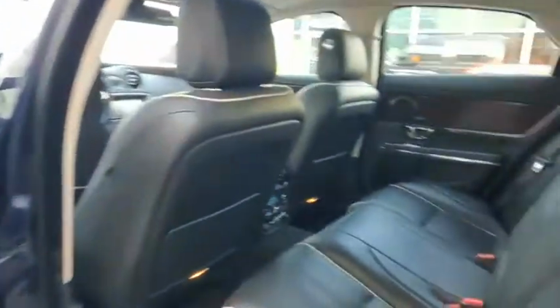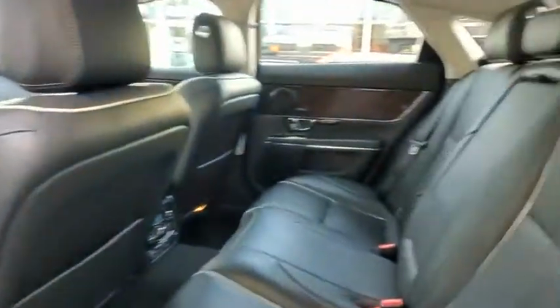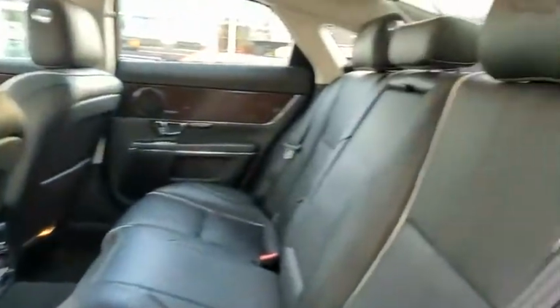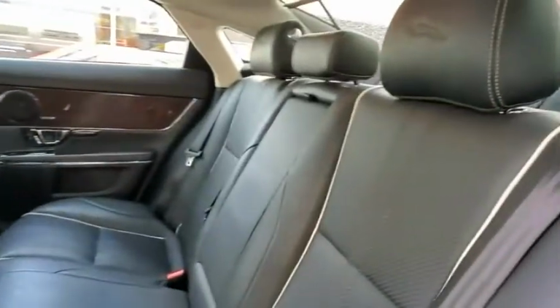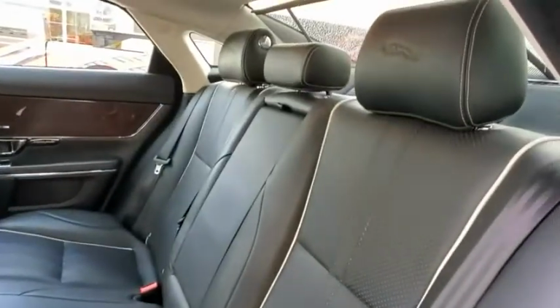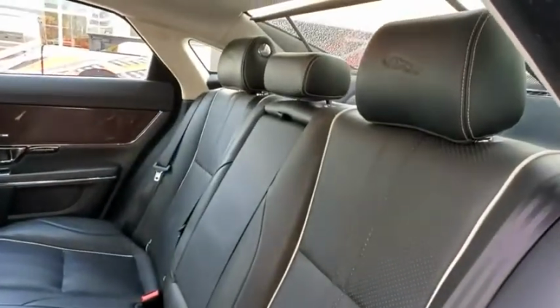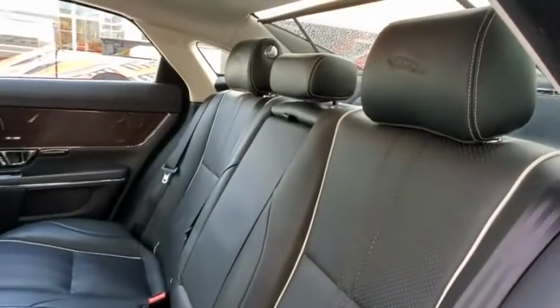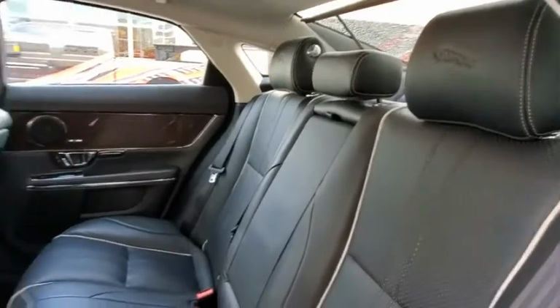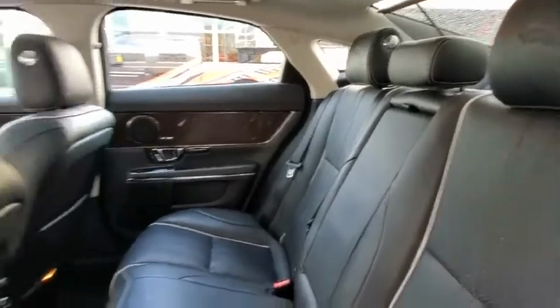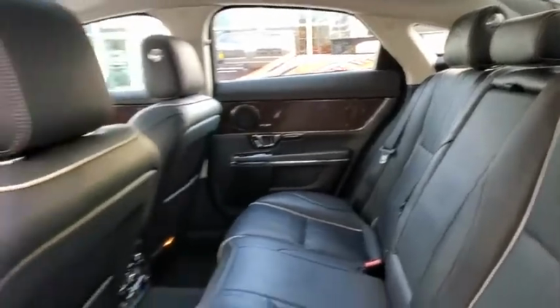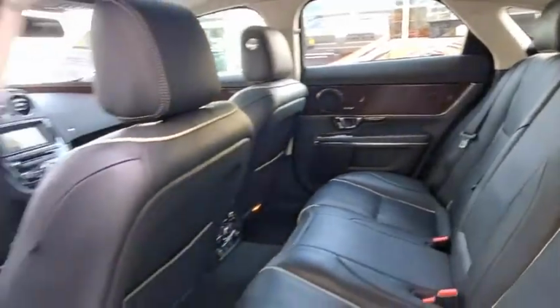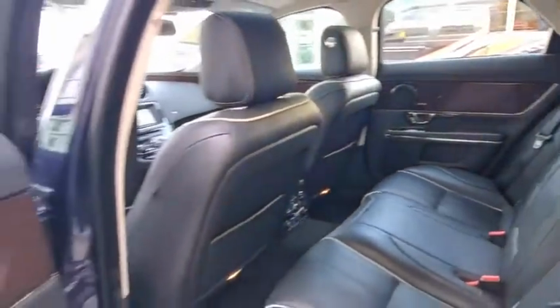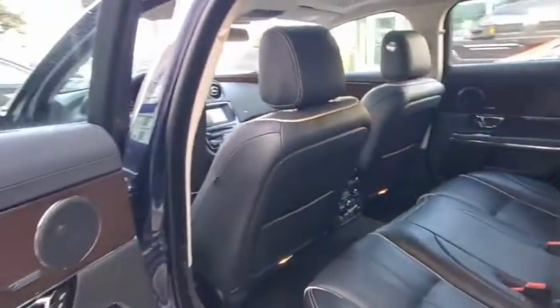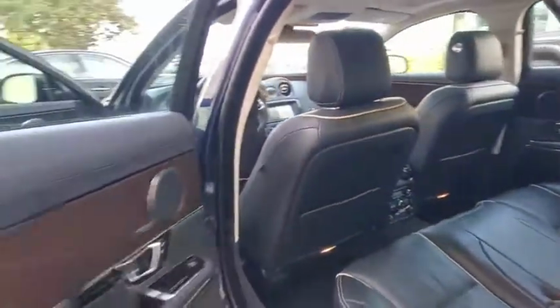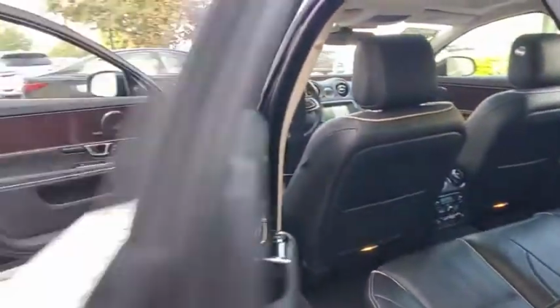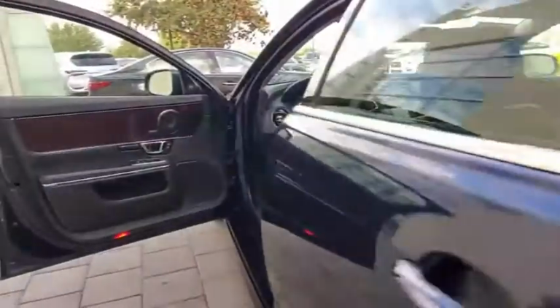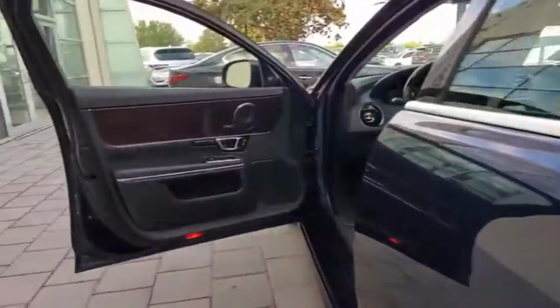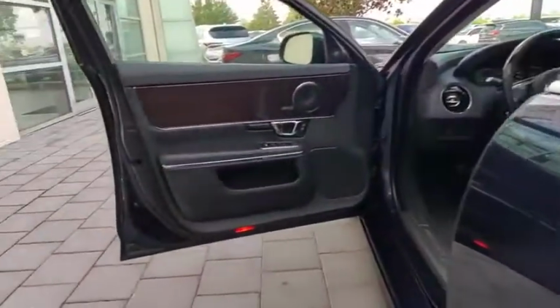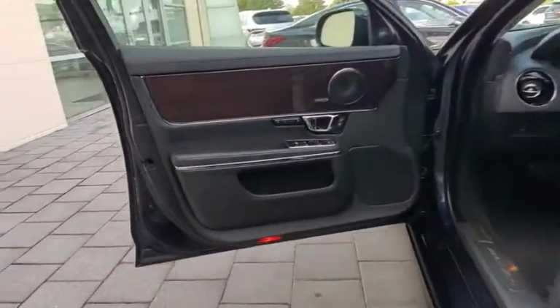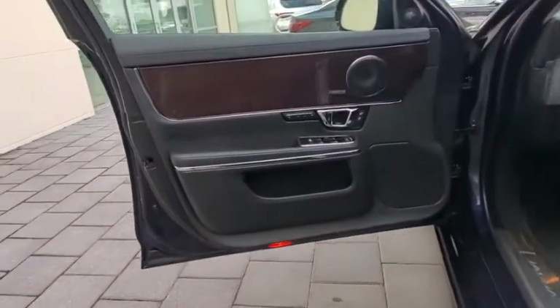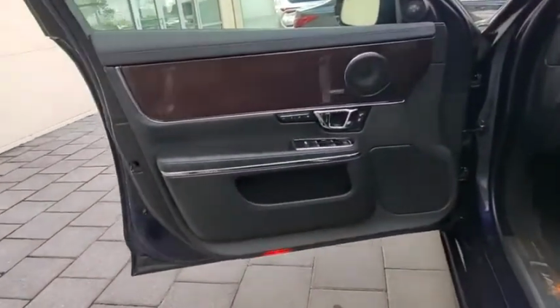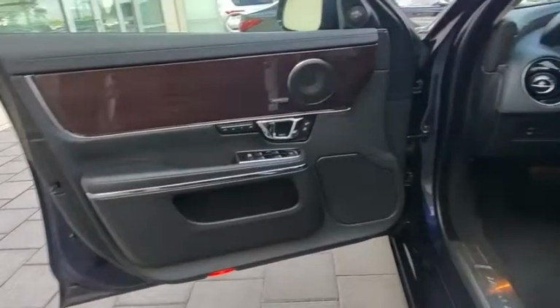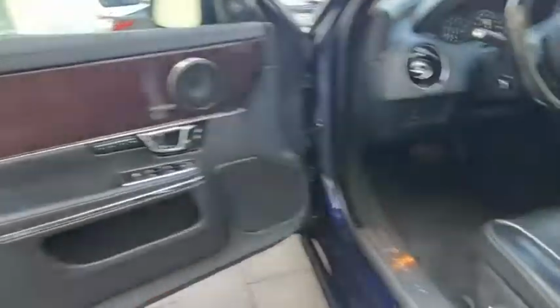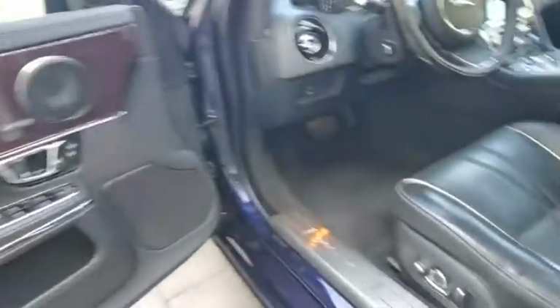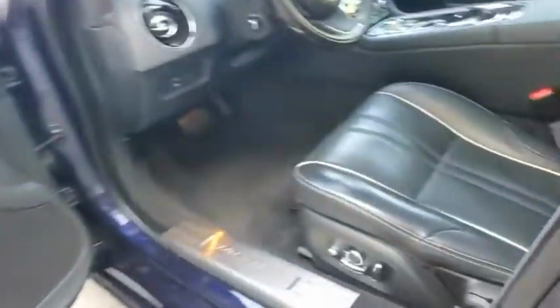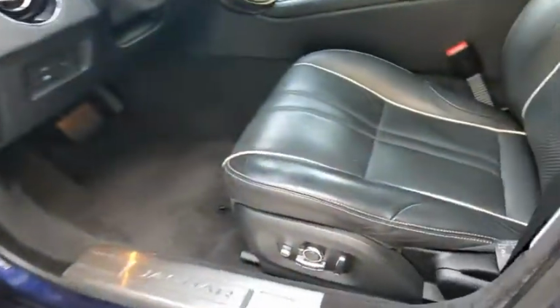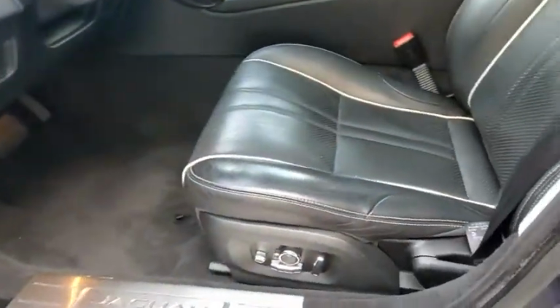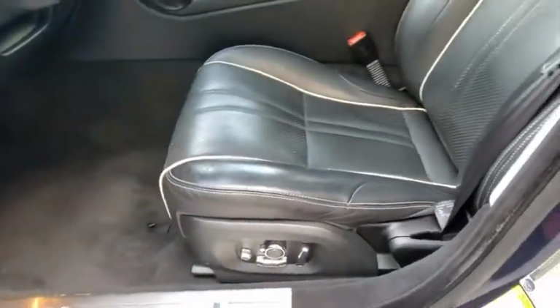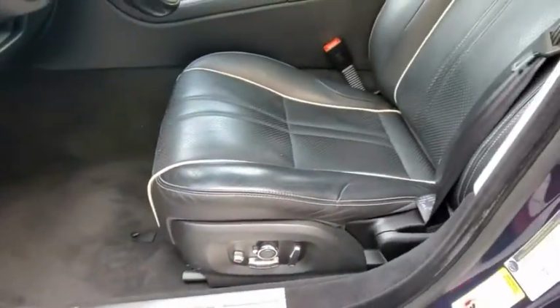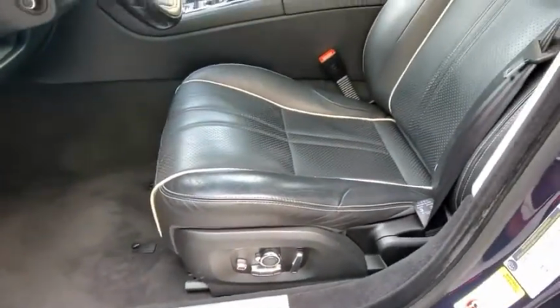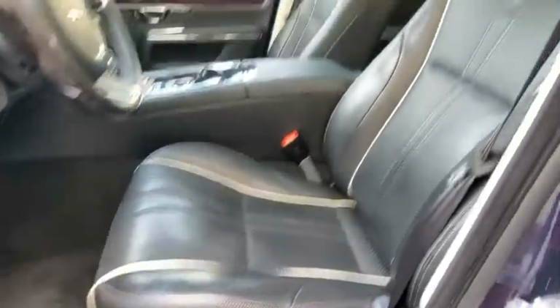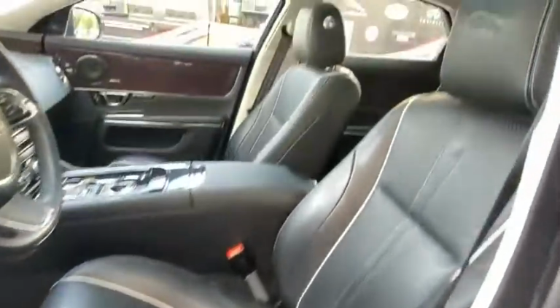Leather wrapped steering wheel, power steering, adjustable steering wheel, aluminum wheels, keyless start, cruise control, hard disk drive media storage, floor mats, auto dimming rear view mirror.